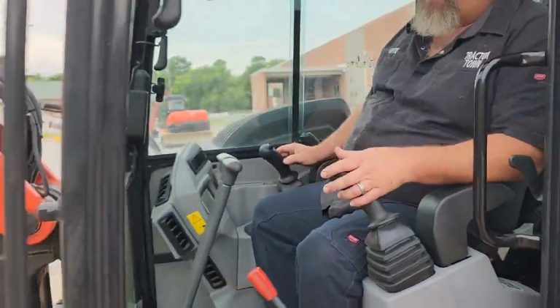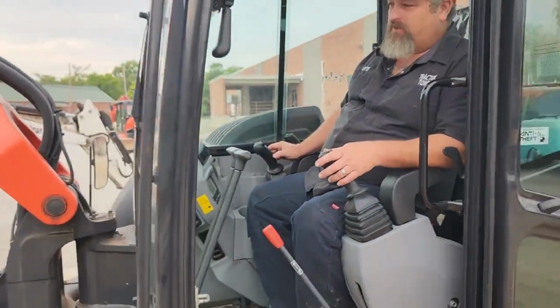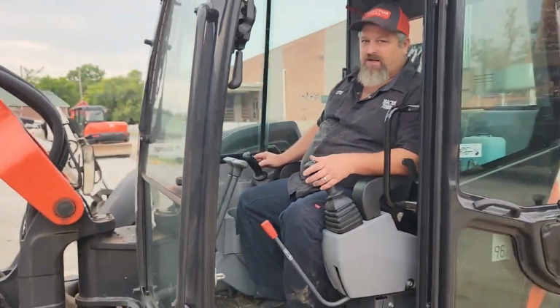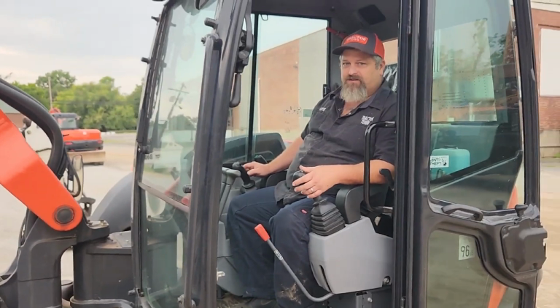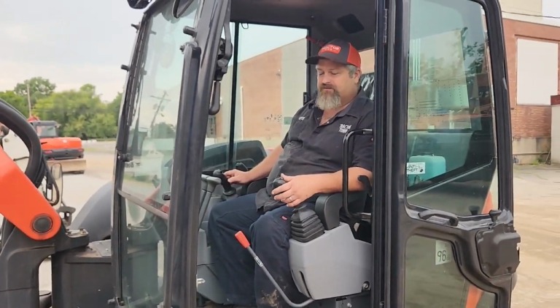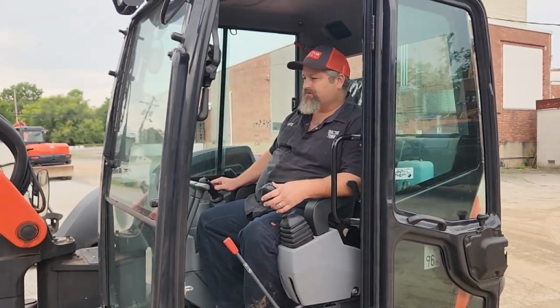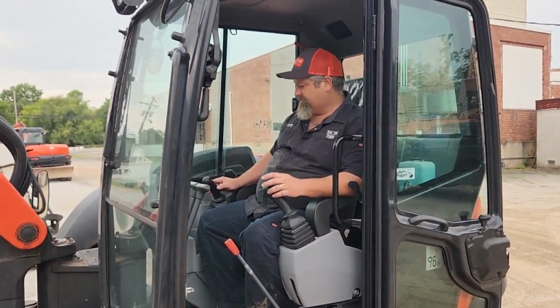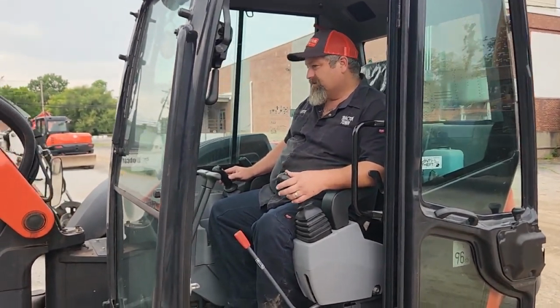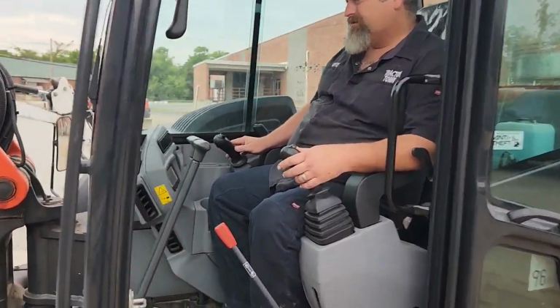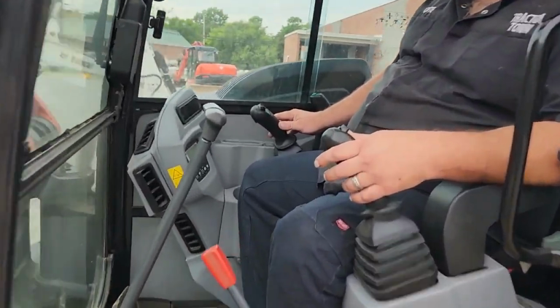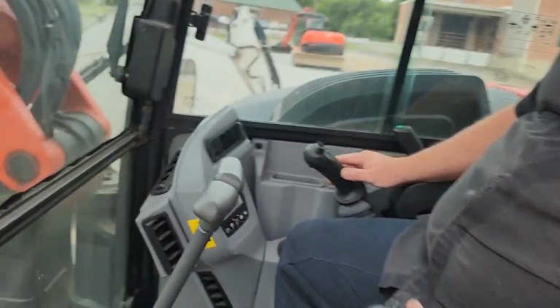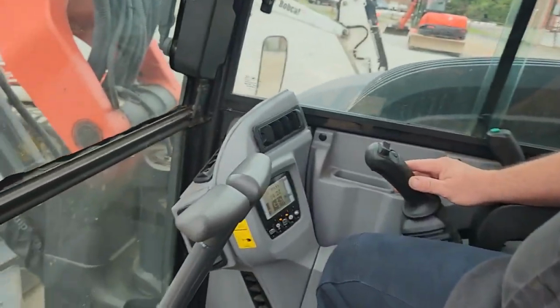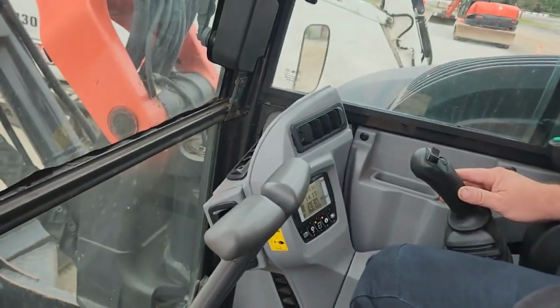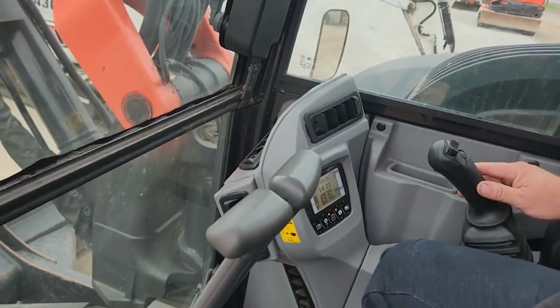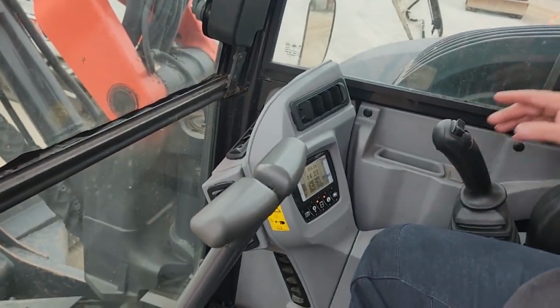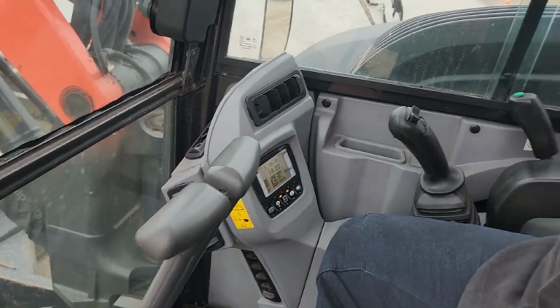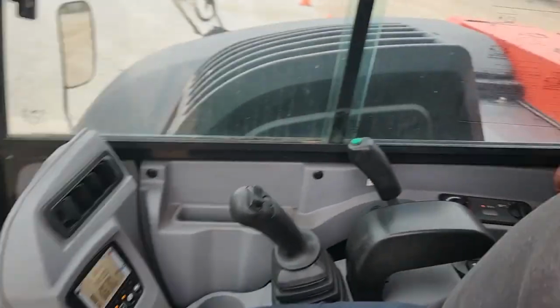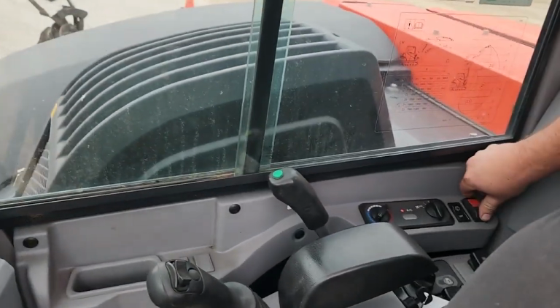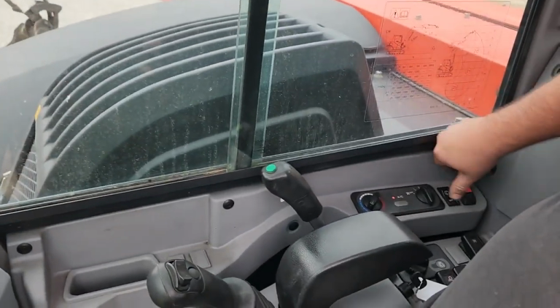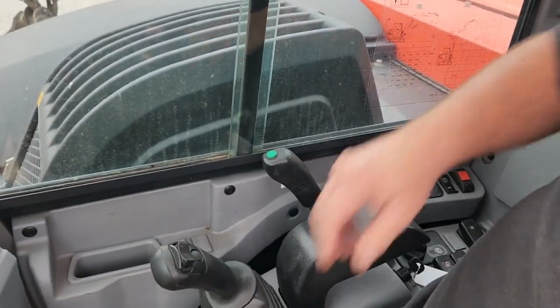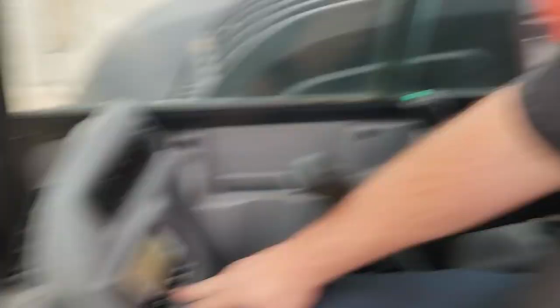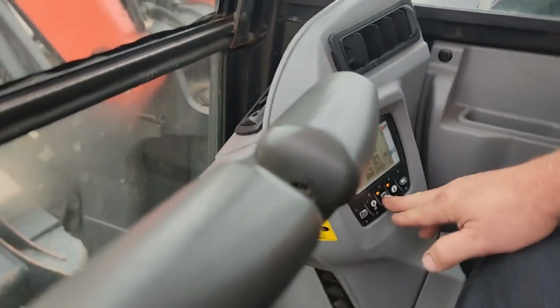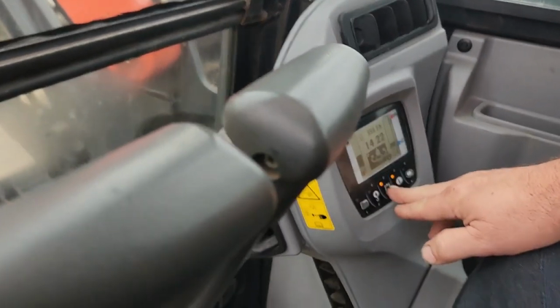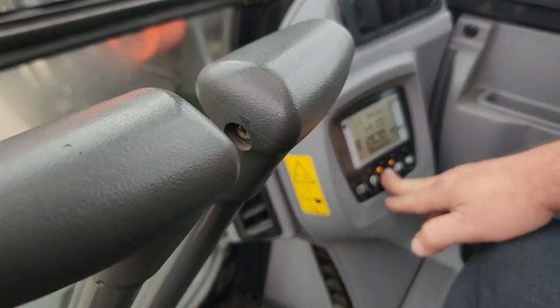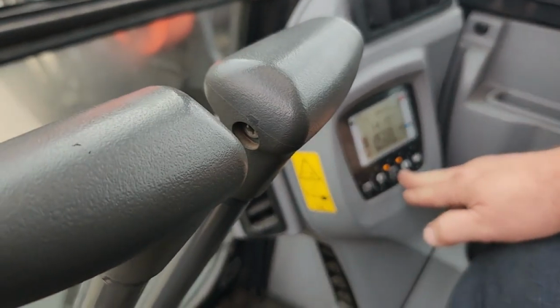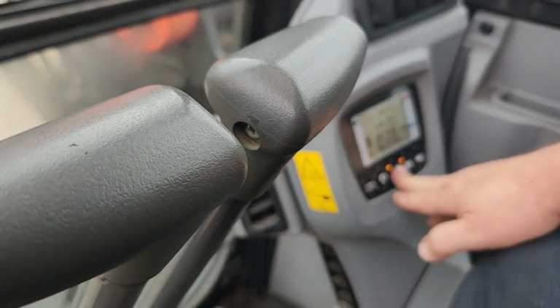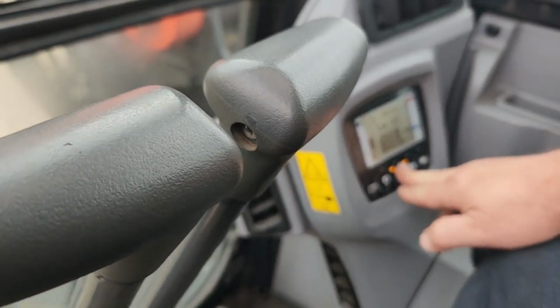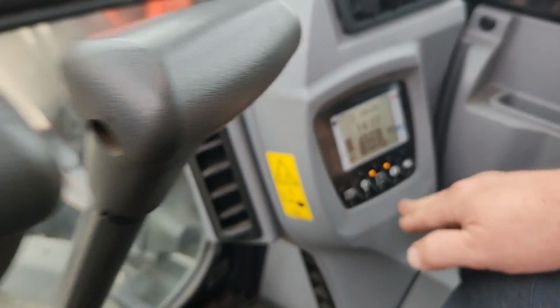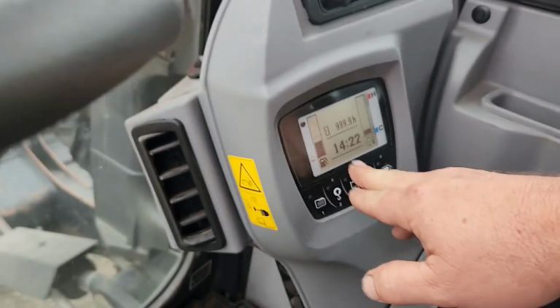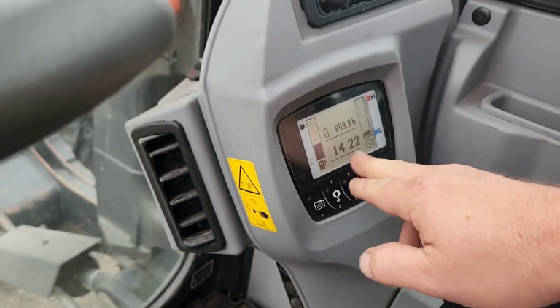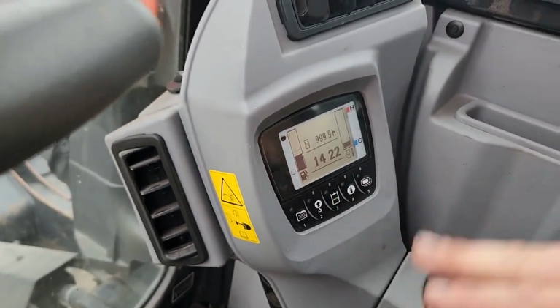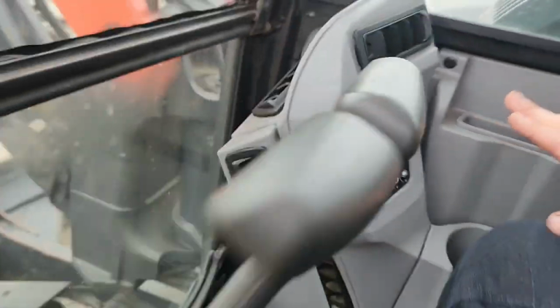Then when you're finished, hit the red switch, hit your auxiliary again, all the way back to your home screen, and you're done.